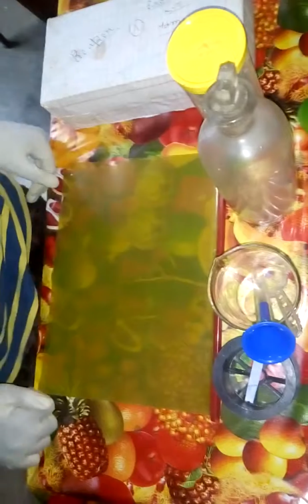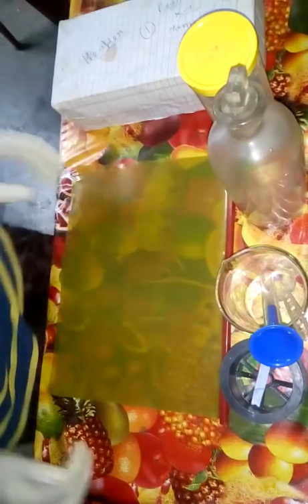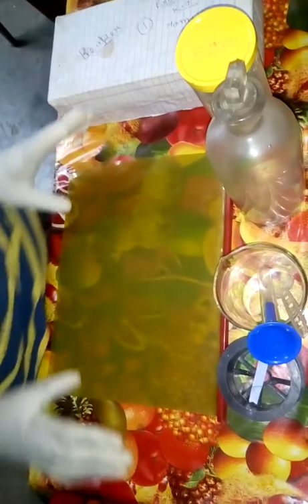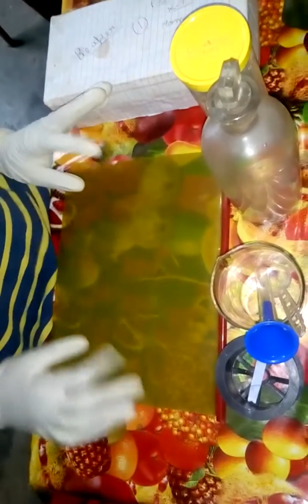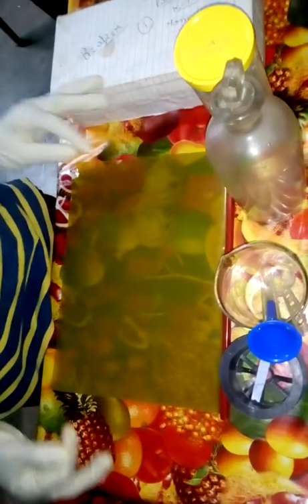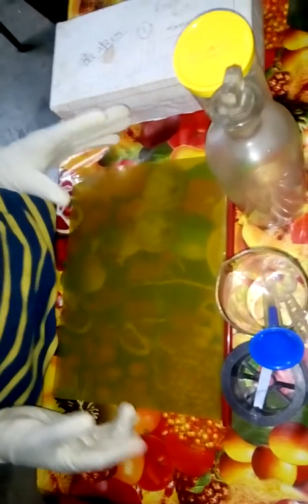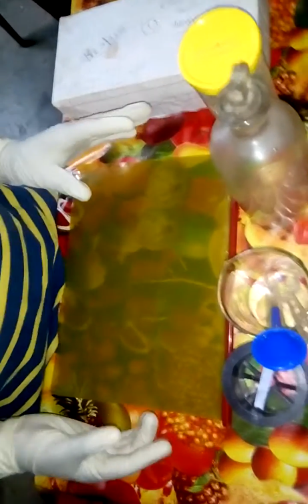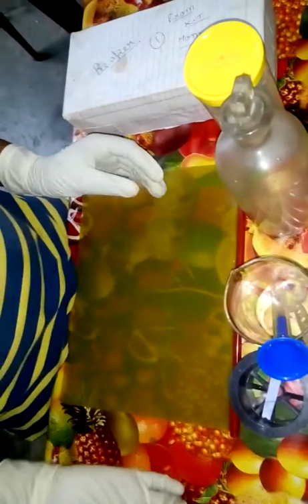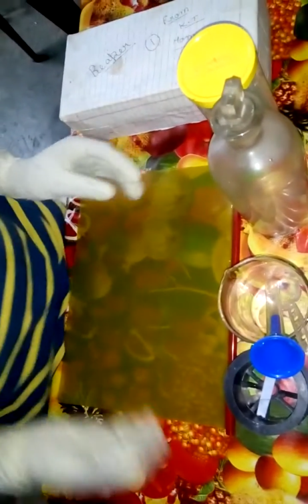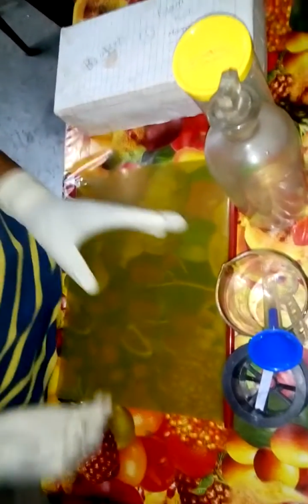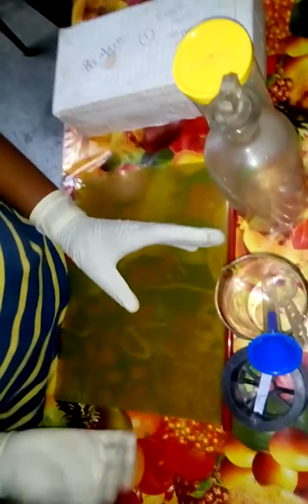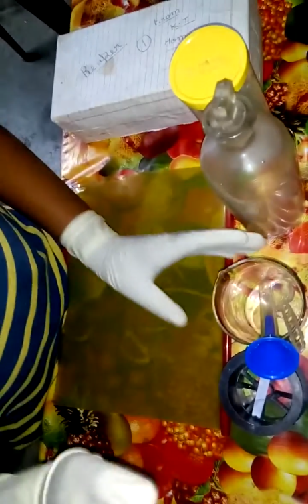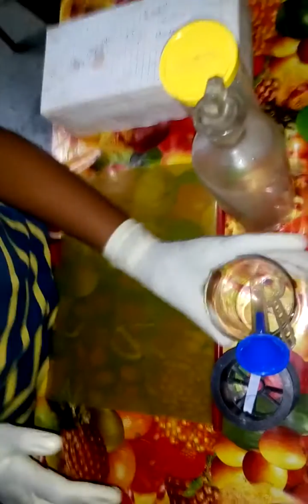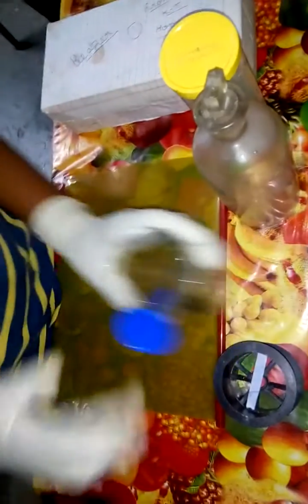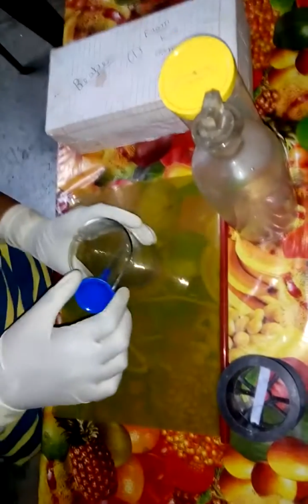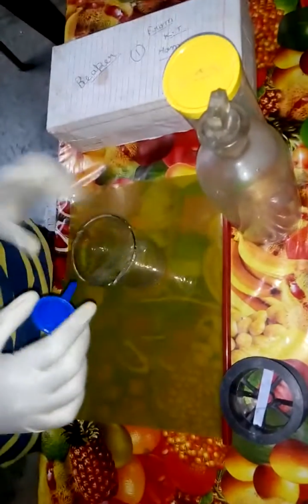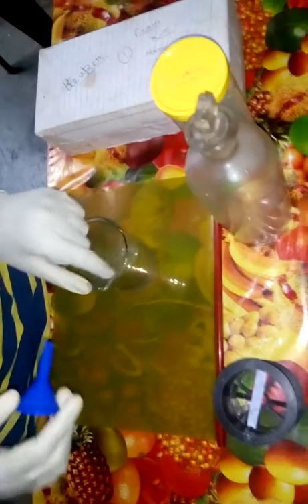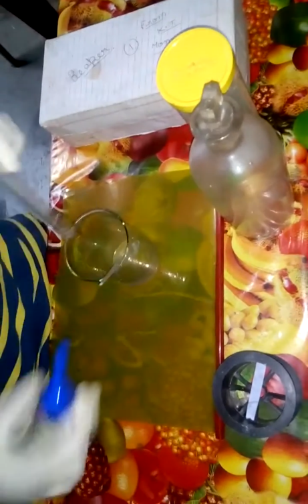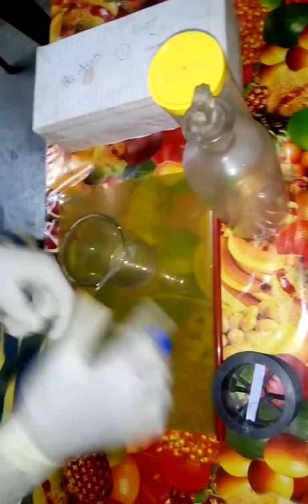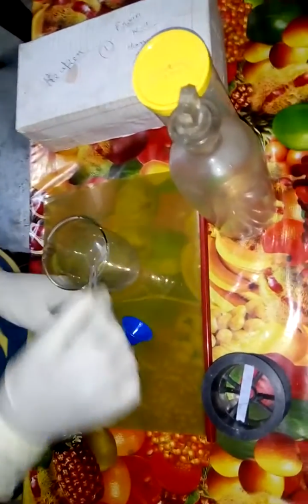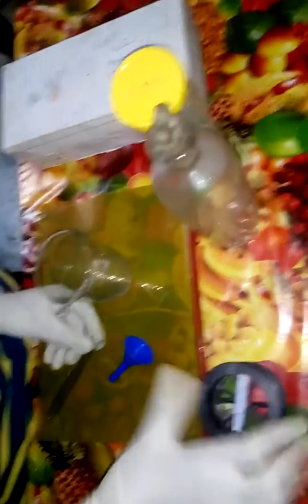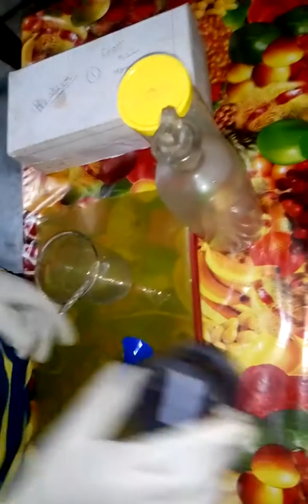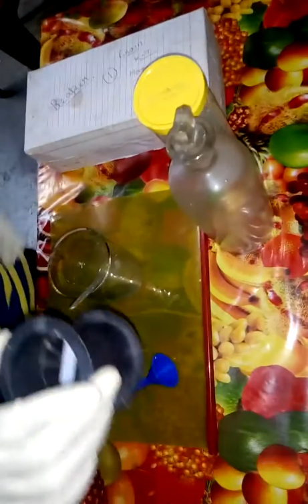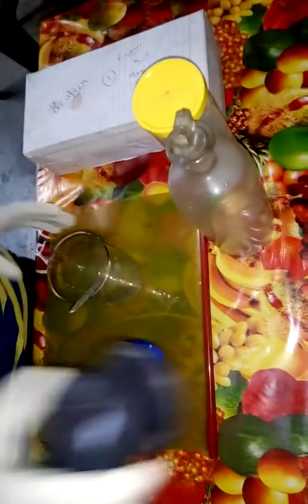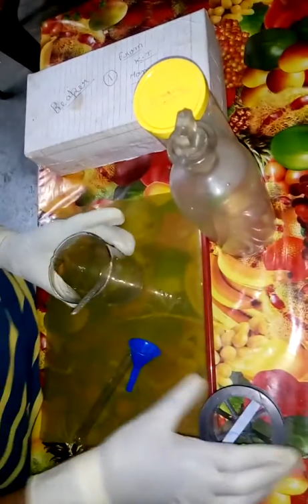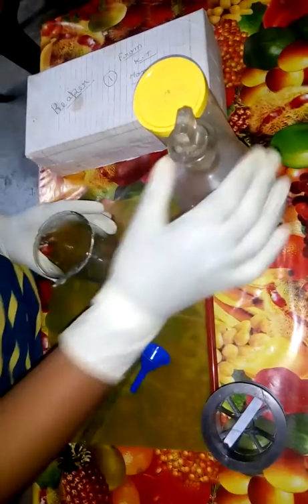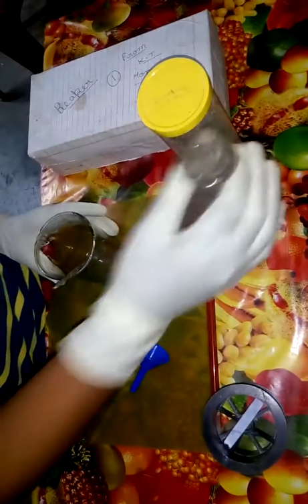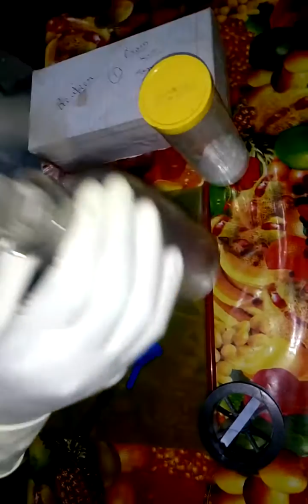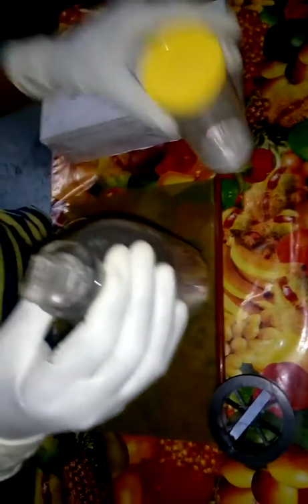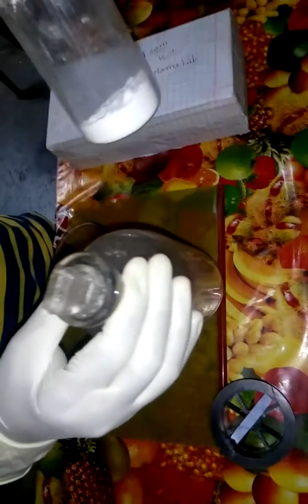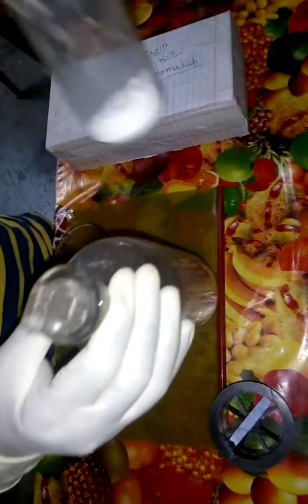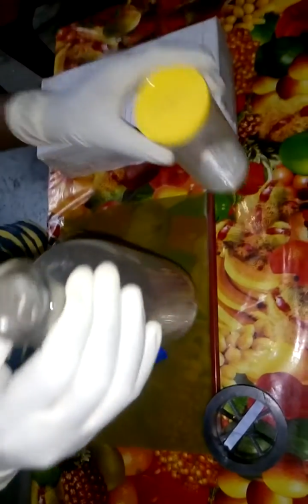Hi guys, in this video I am going to show you how to make sodium sulfate by the laboratory method. For this you will need a beaker, test tube, funnel and spoon, litmus and mini test tube stand. You will also need reagent bottles and sodium bicarbonate.